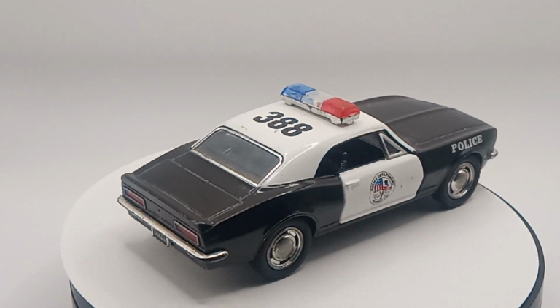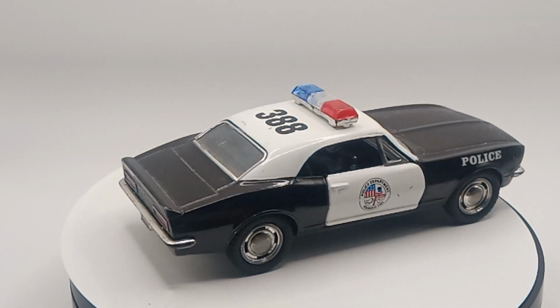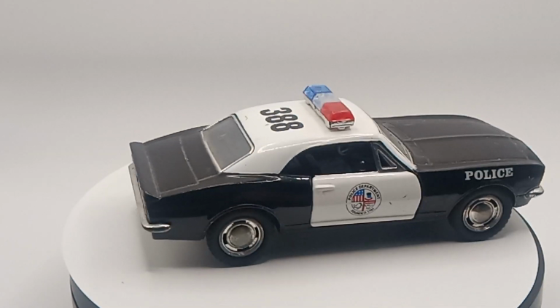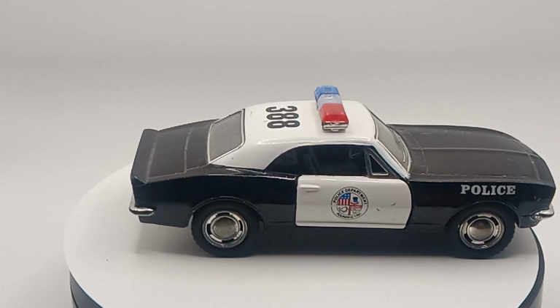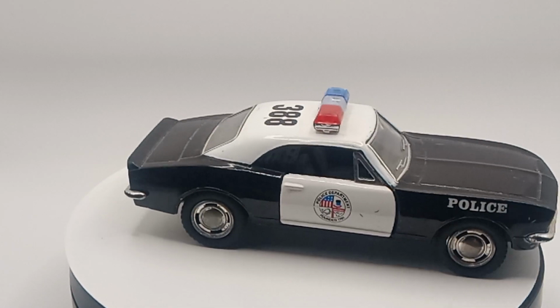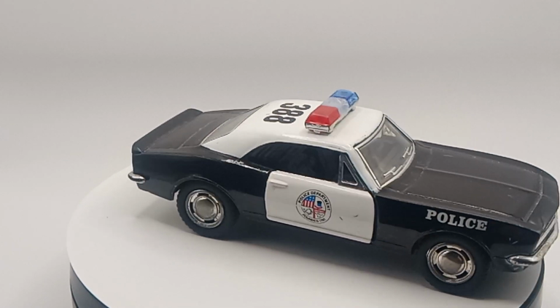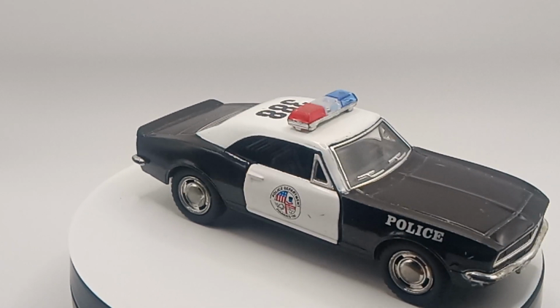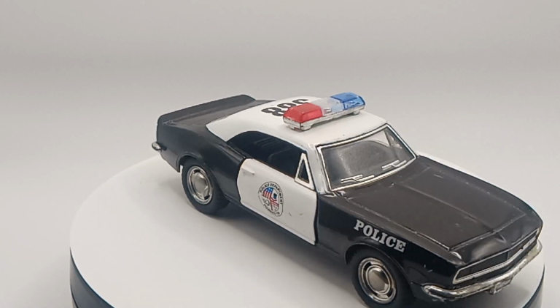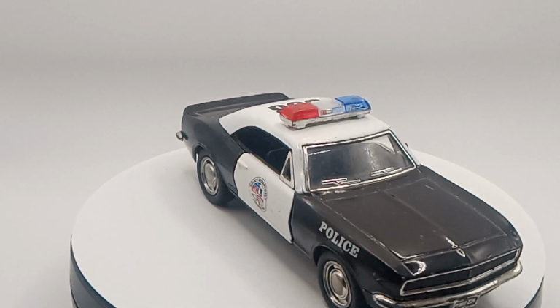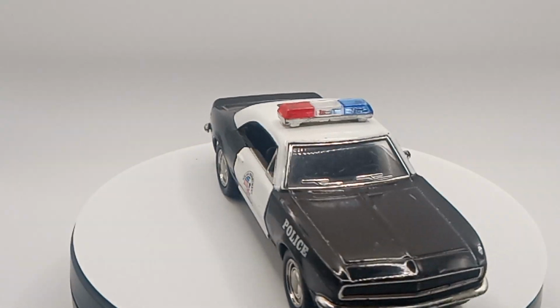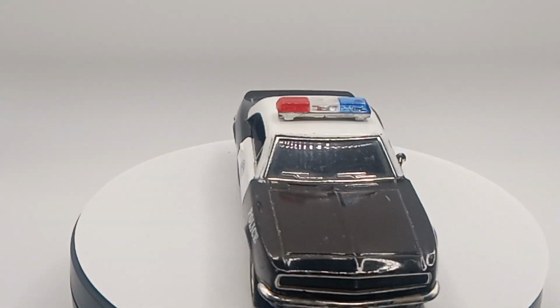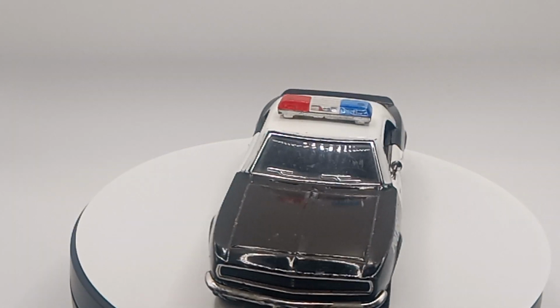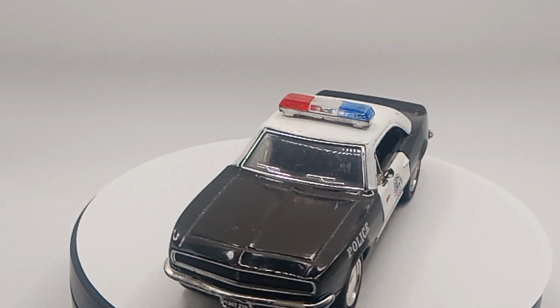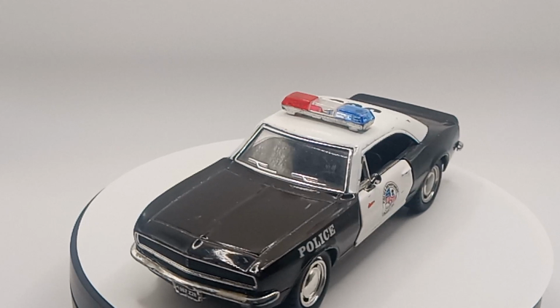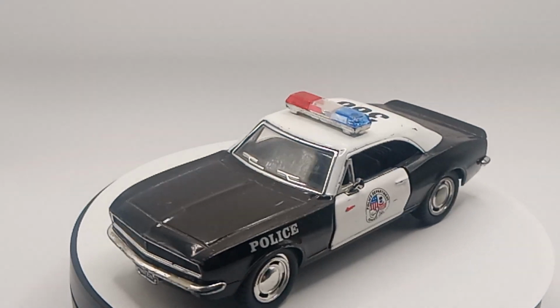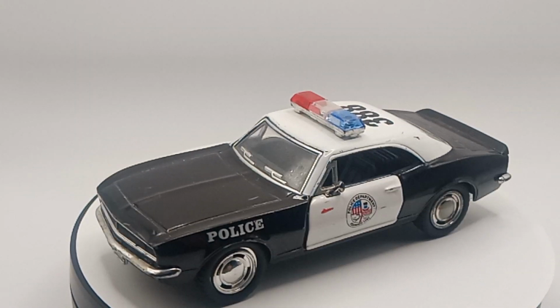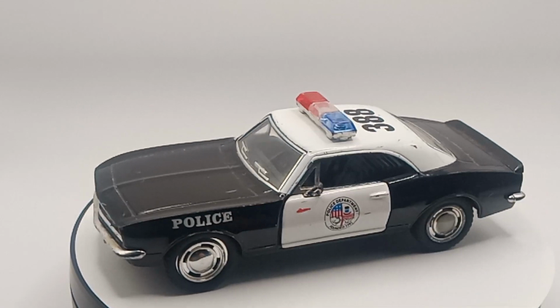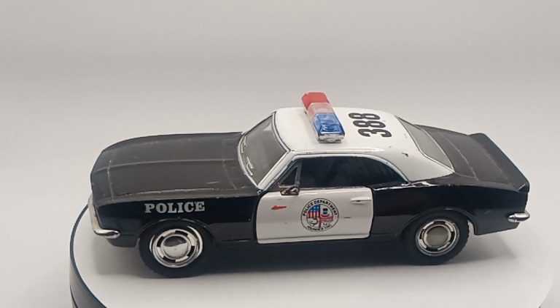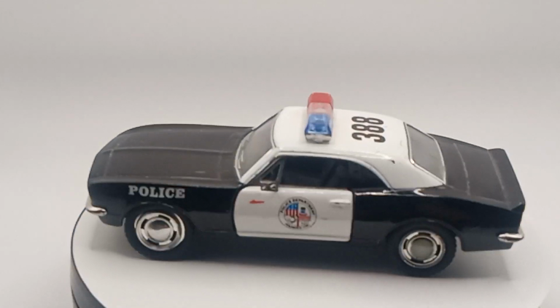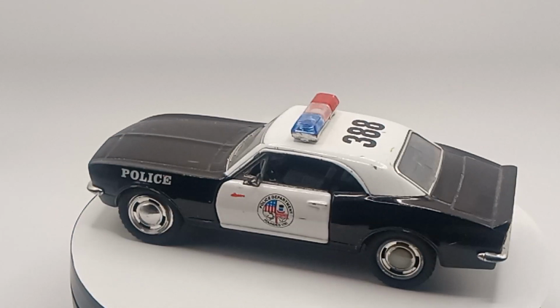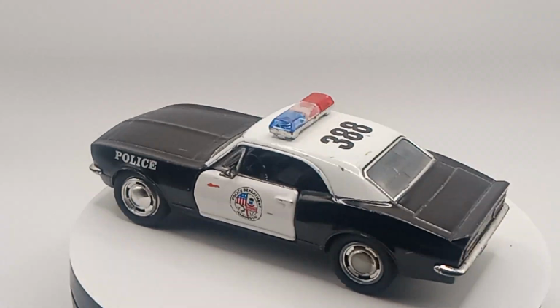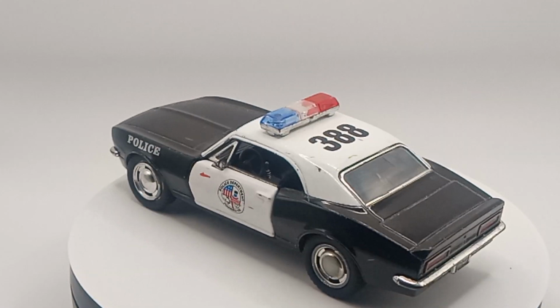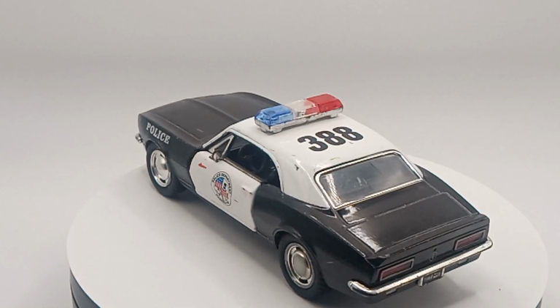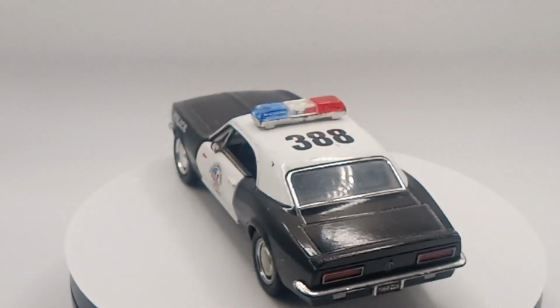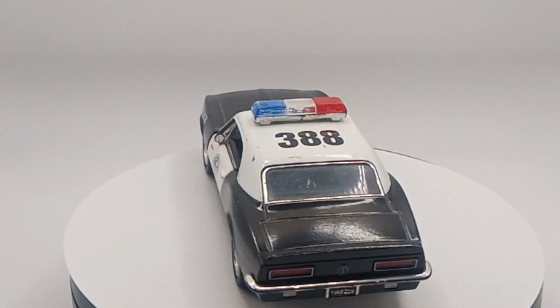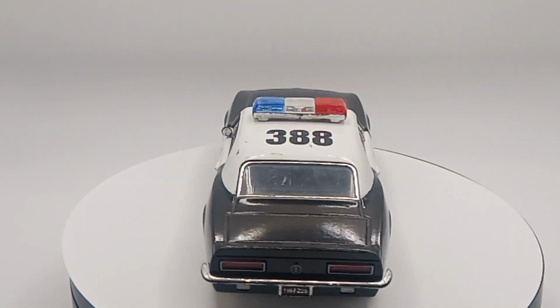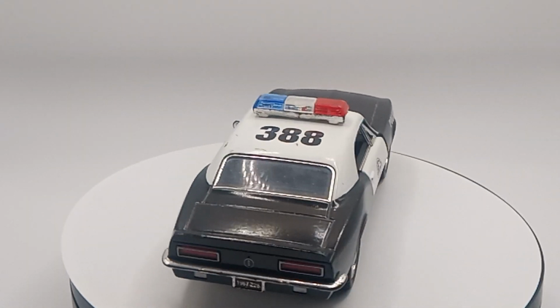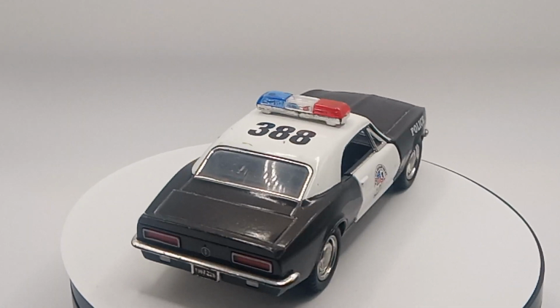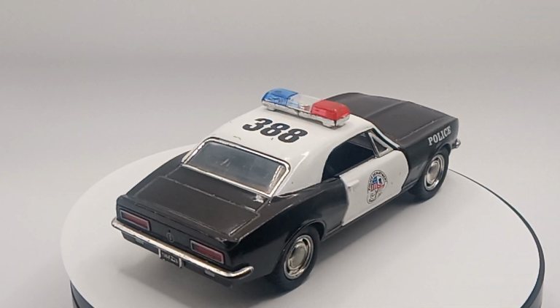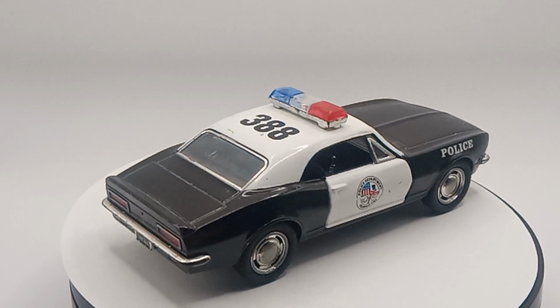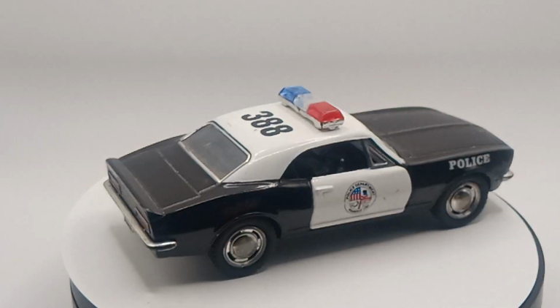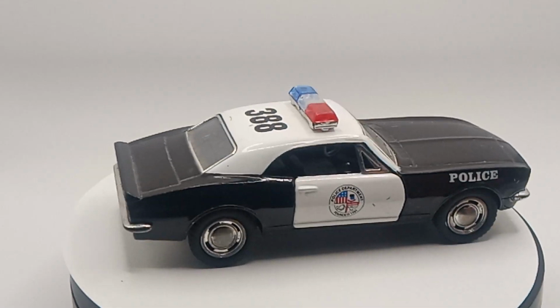Good morning, good evening, good afternoon — we're back with another flea market find. Today we got, I believe, a 1967 Chevy Camaro, a die-cast police car.